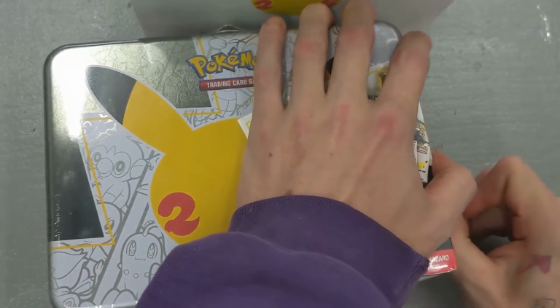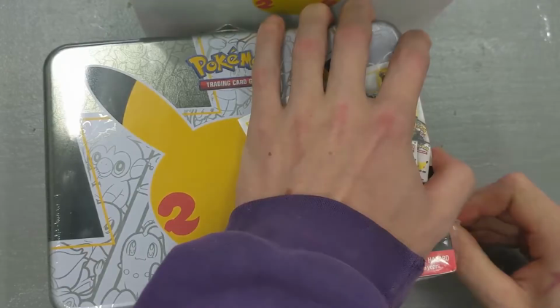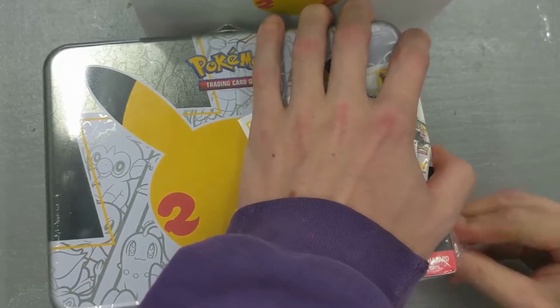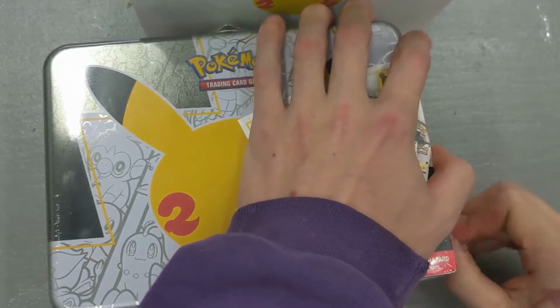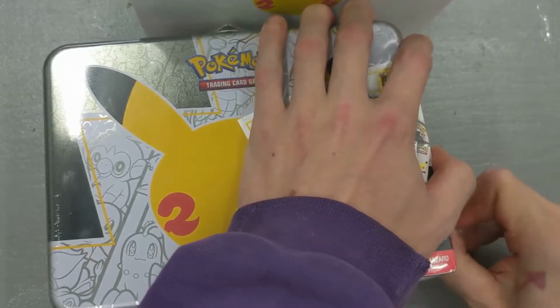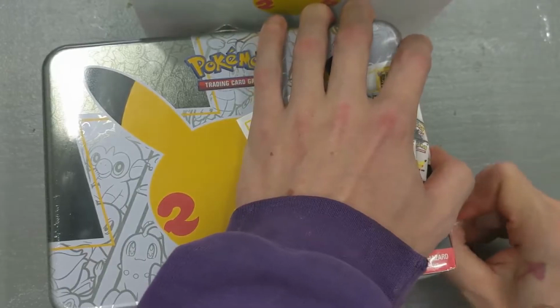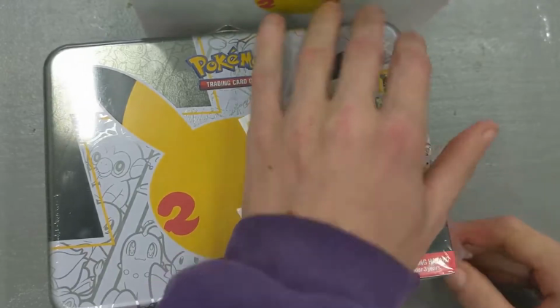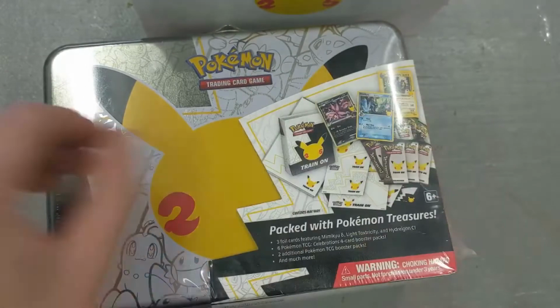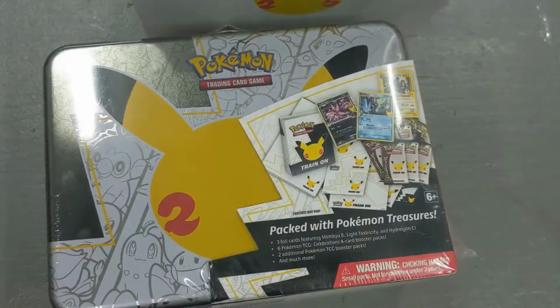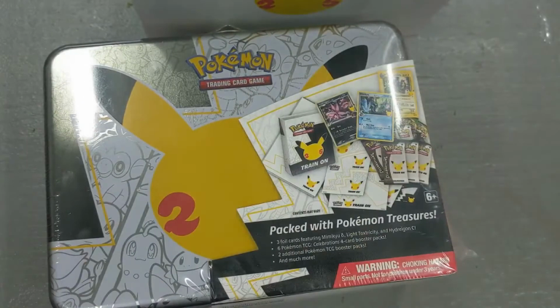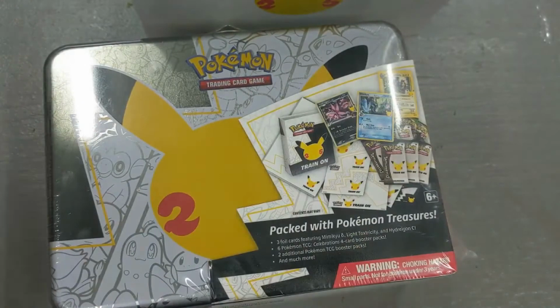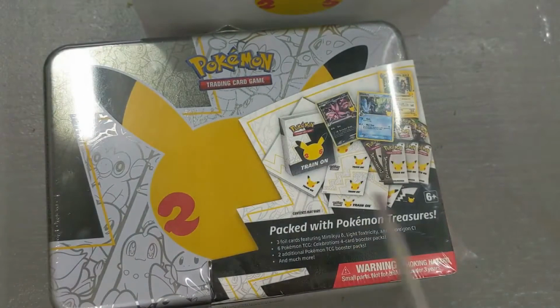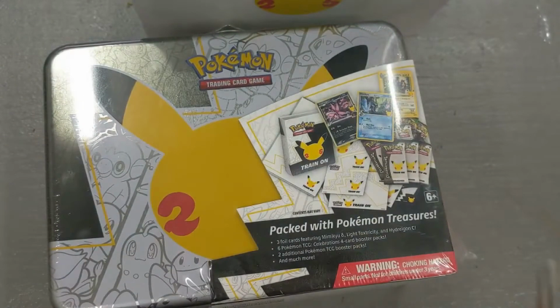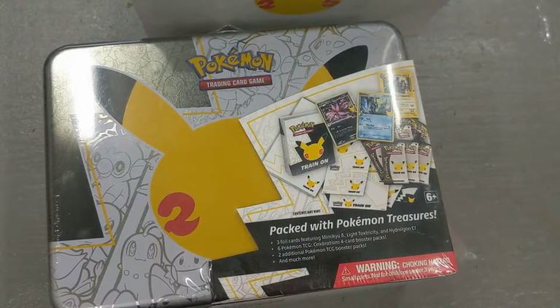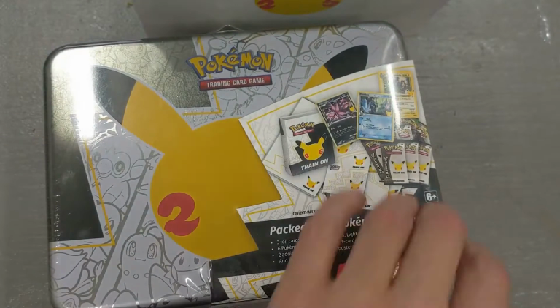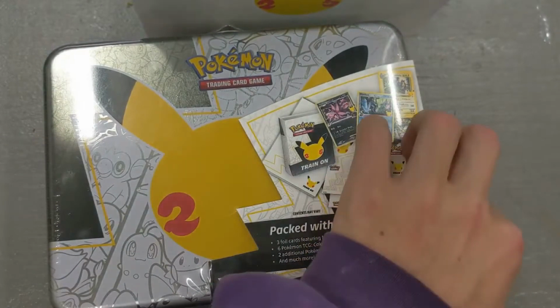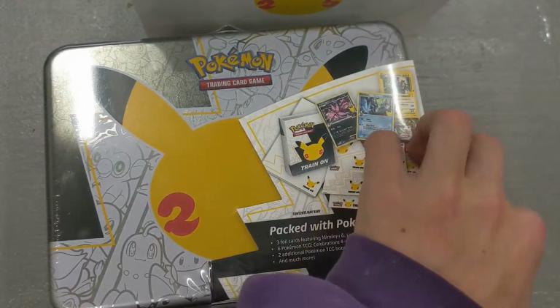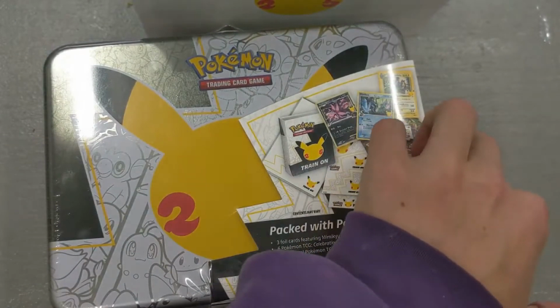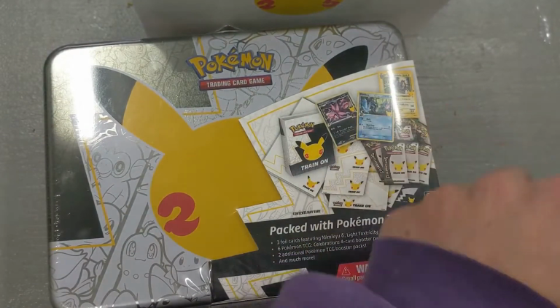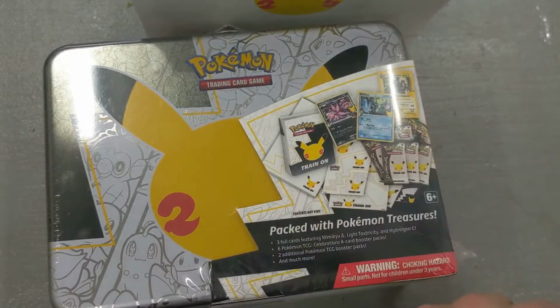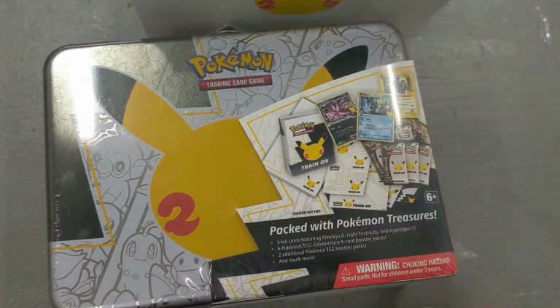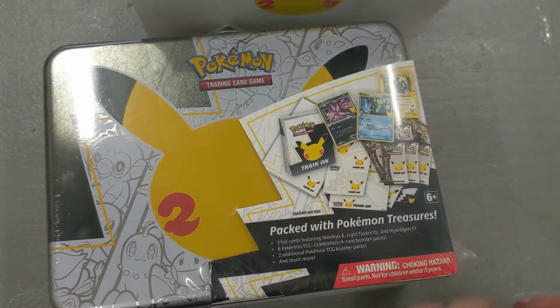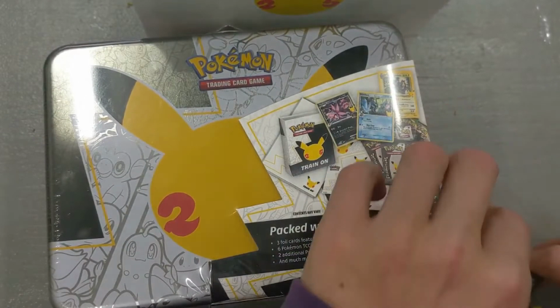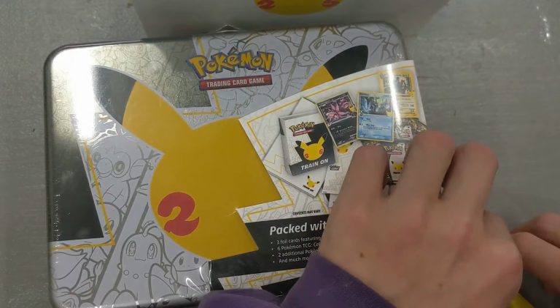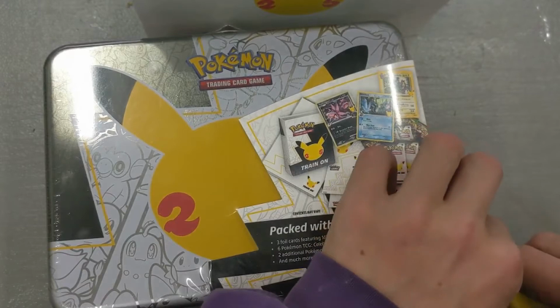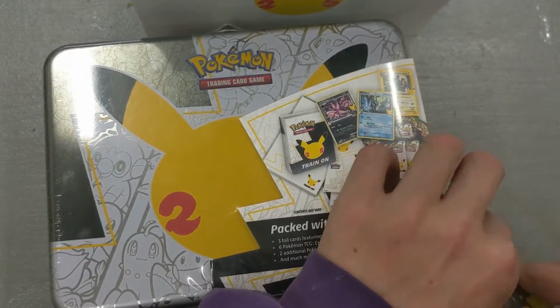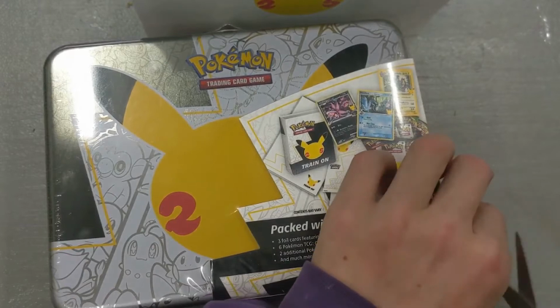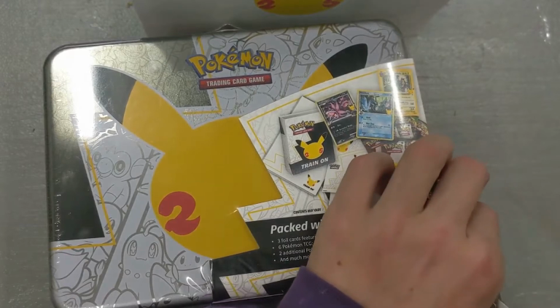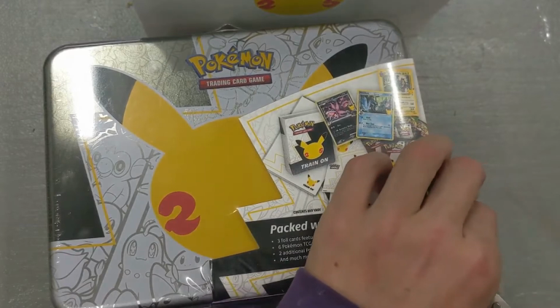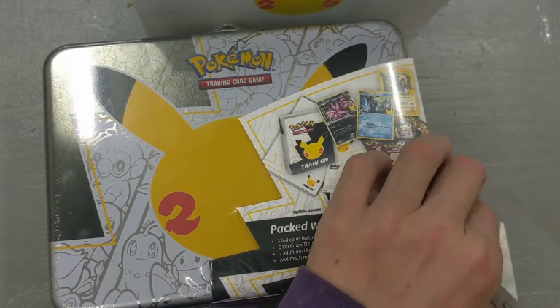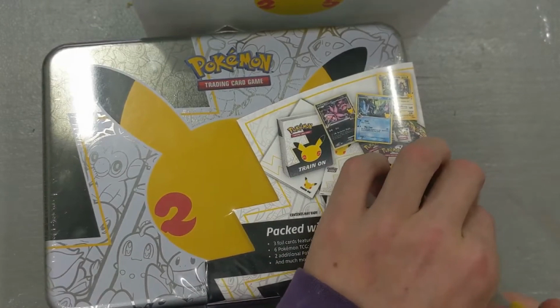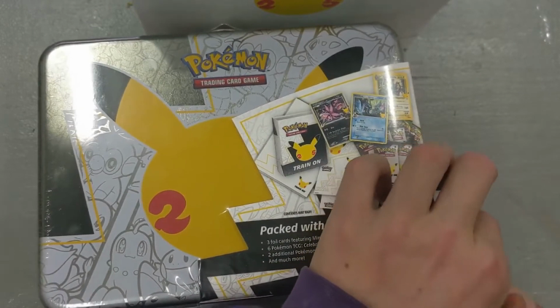I do have a pair of scissors right here. I was going to say I don't have any scissors on me, so hopefully I don't mess up this box.